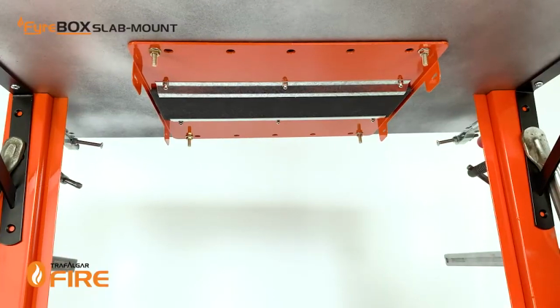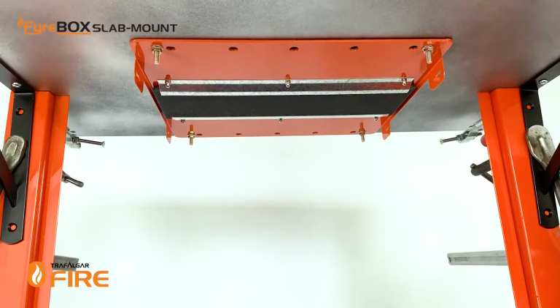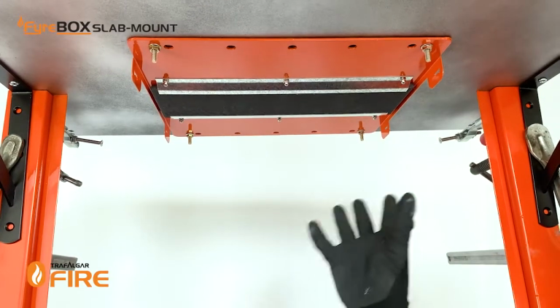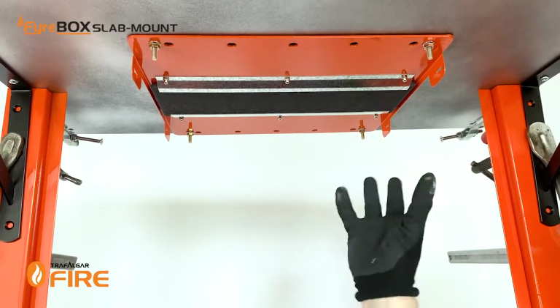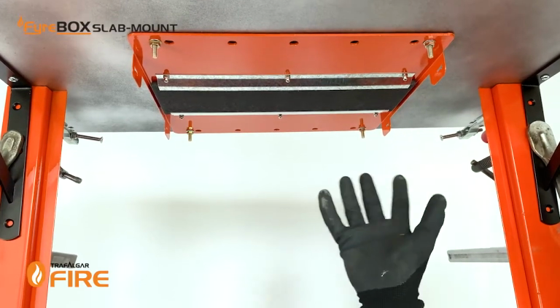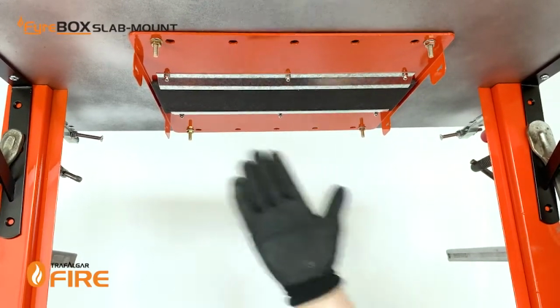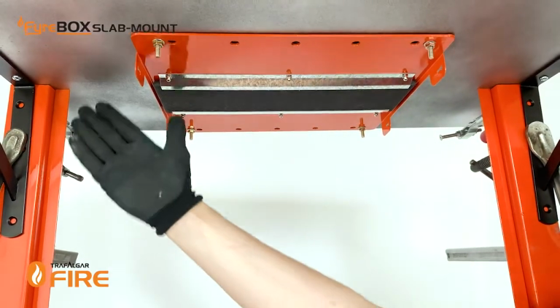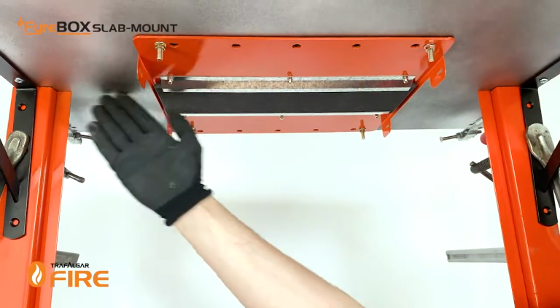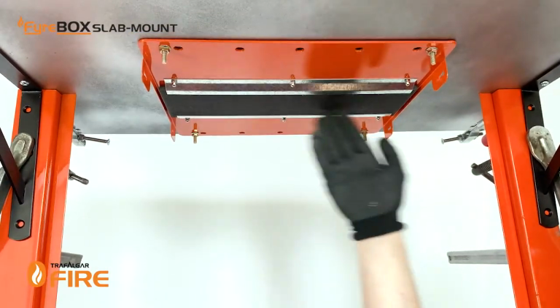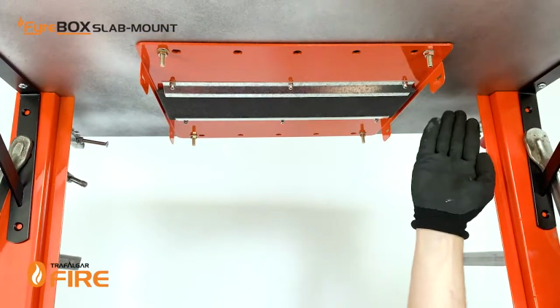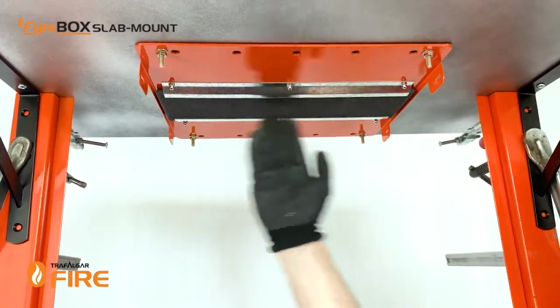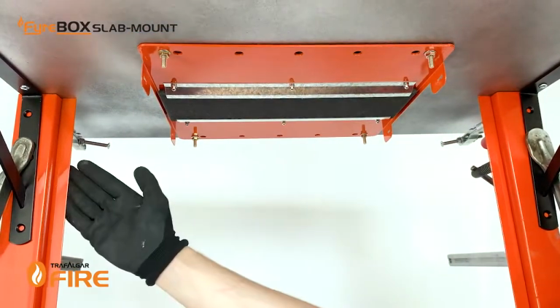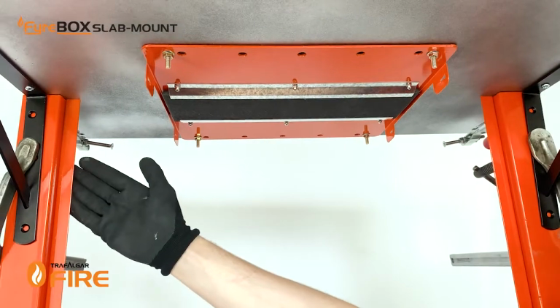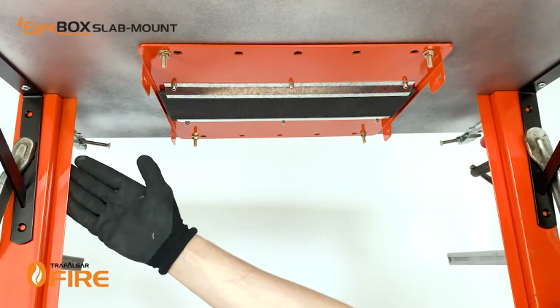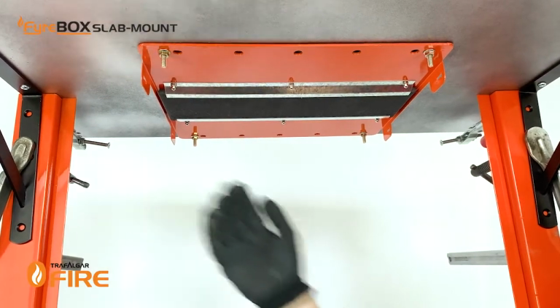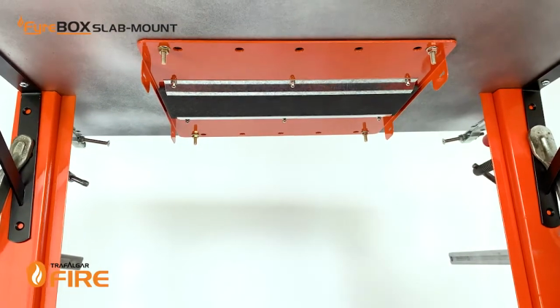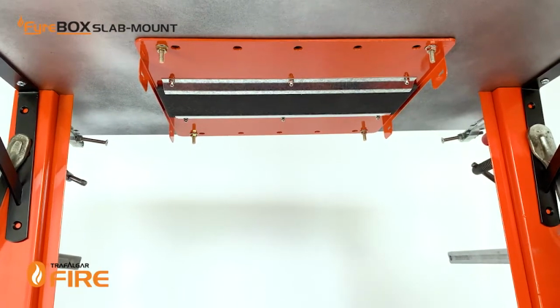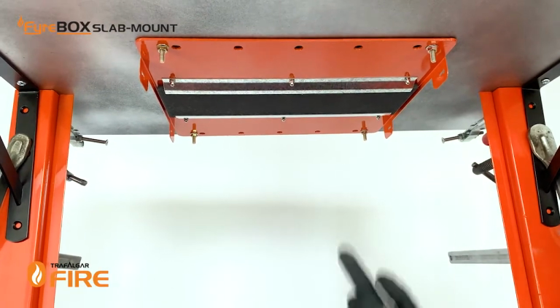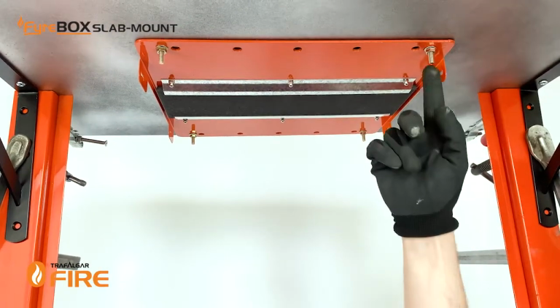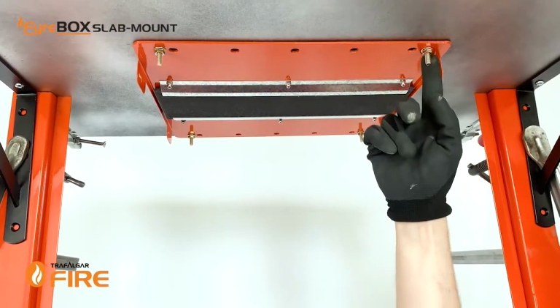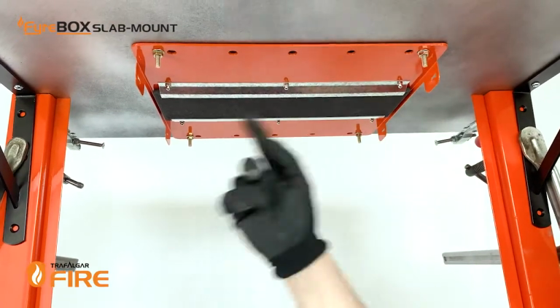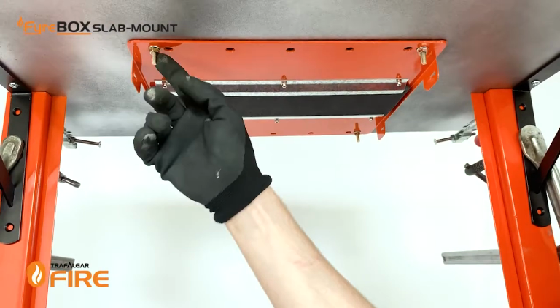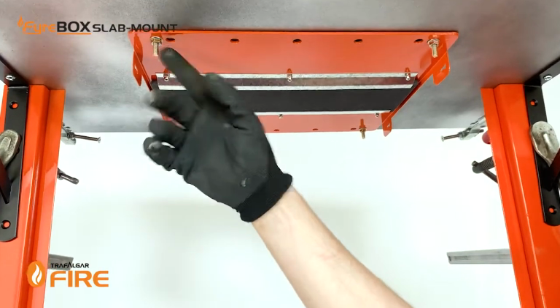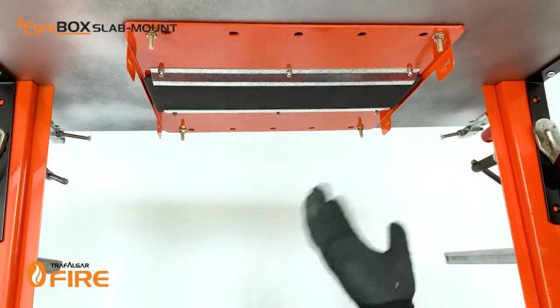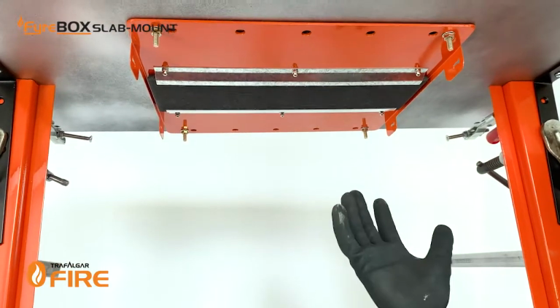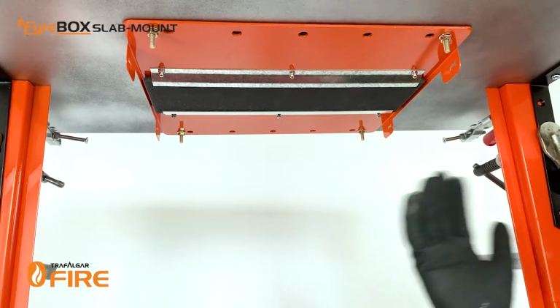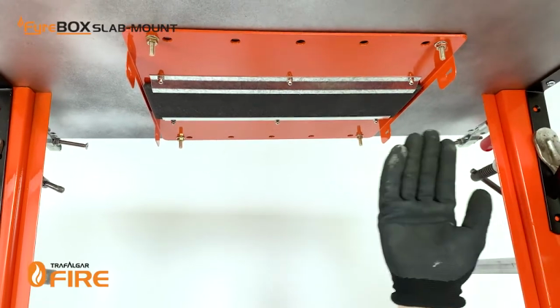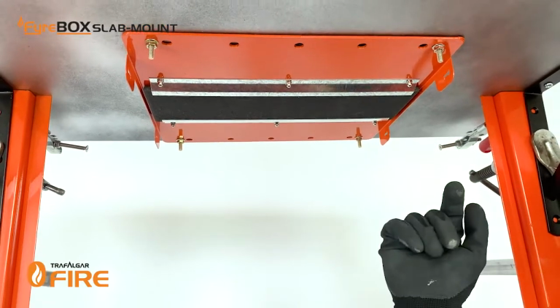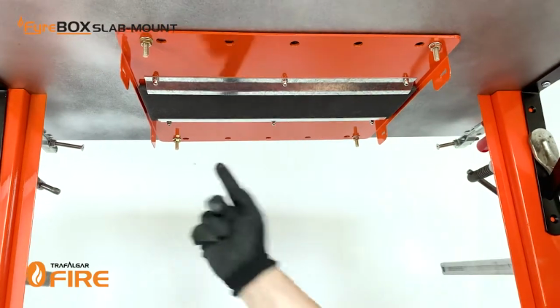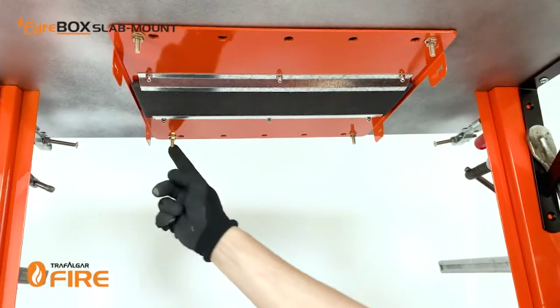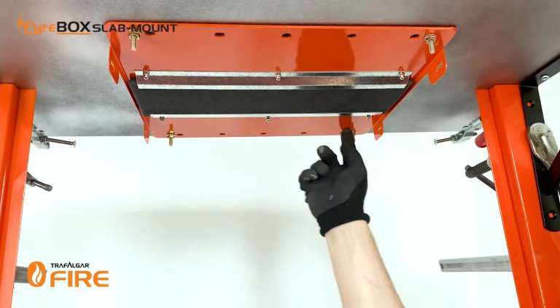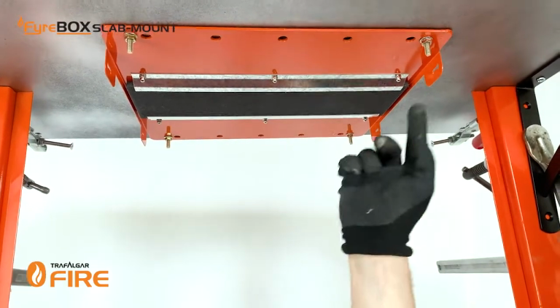When you're putting up the top plate it's important to make sure it's on the centre line of the wall that's going to be erected later. When you're using the screws make sure you're putting in two per side, or if it's a longer box, at 300mm centres on both sides of the wall.